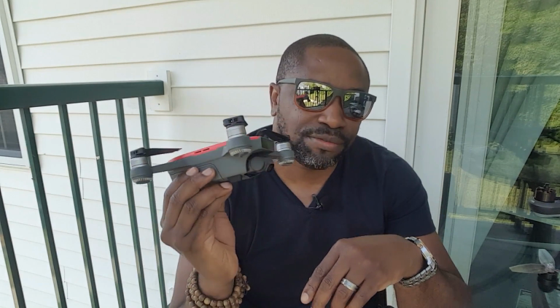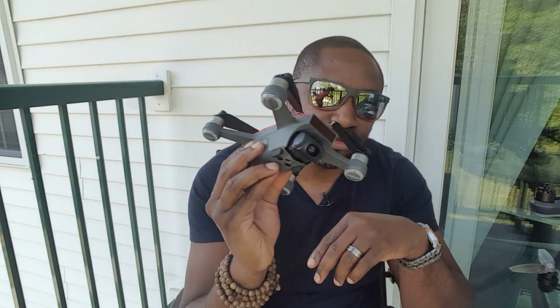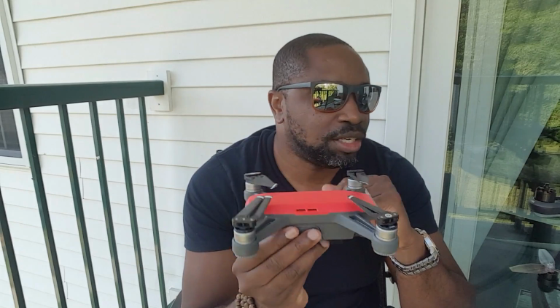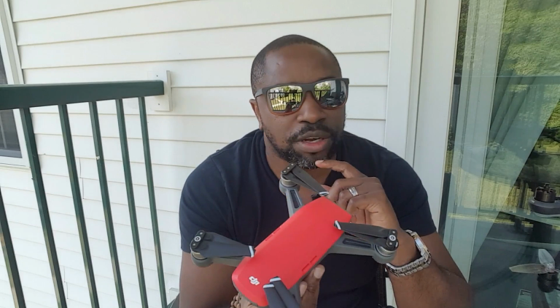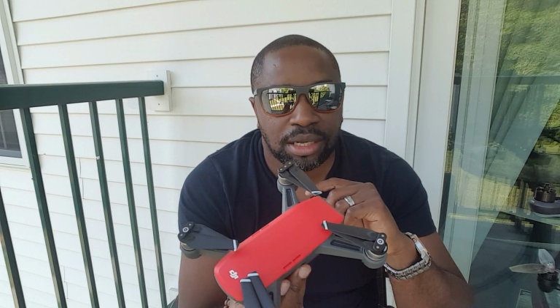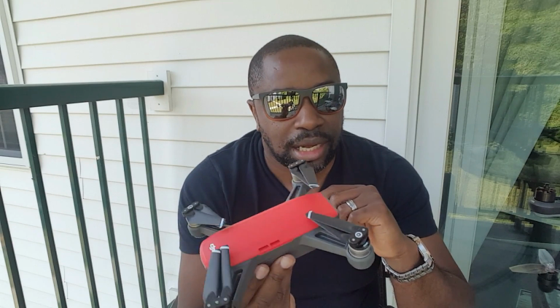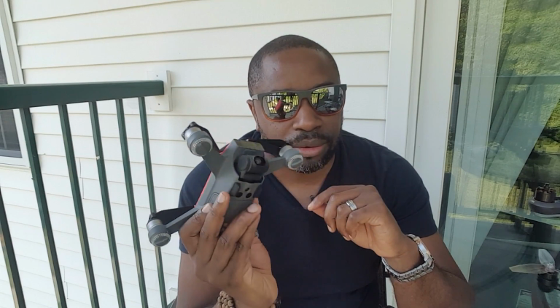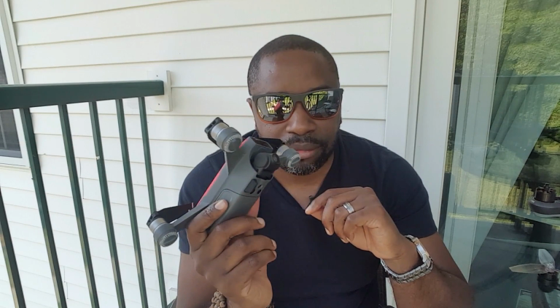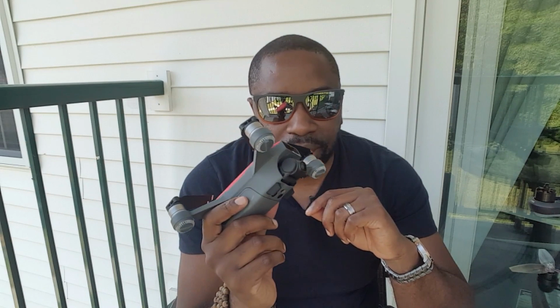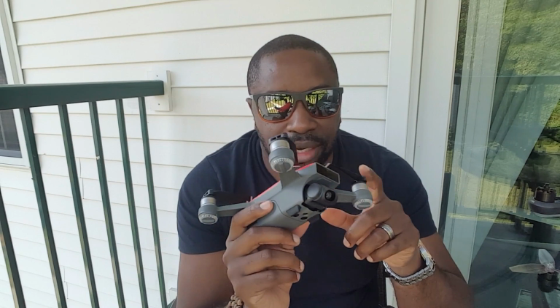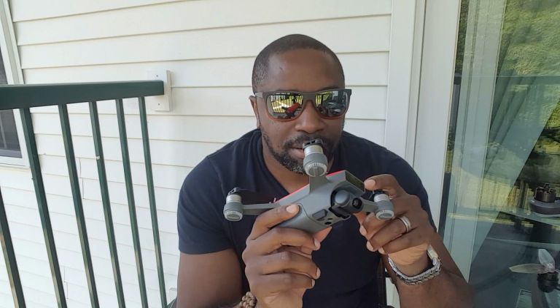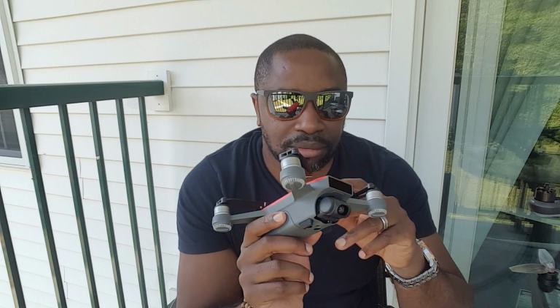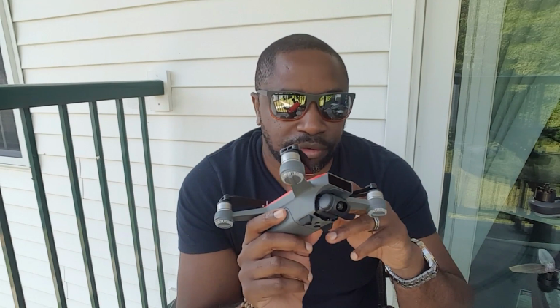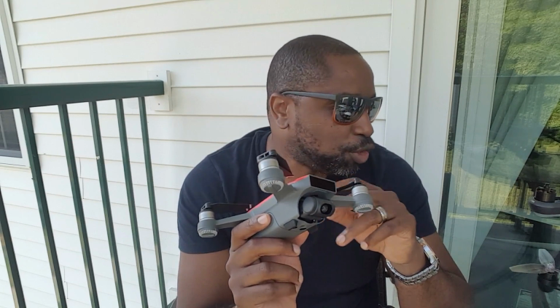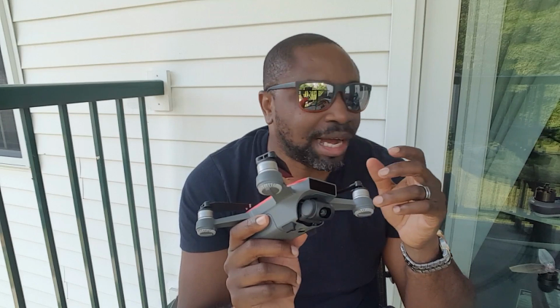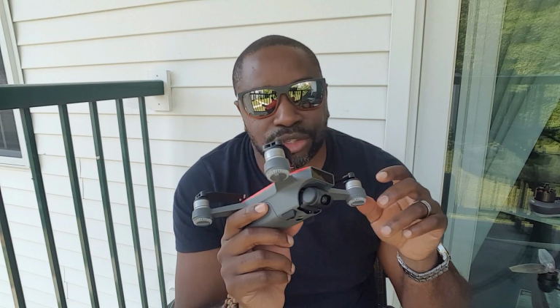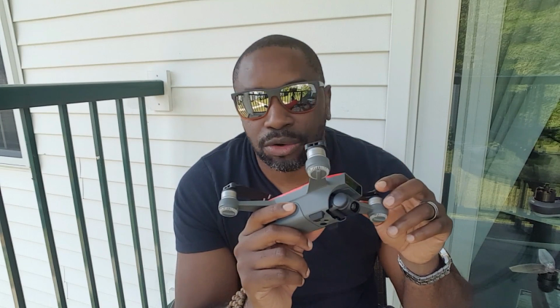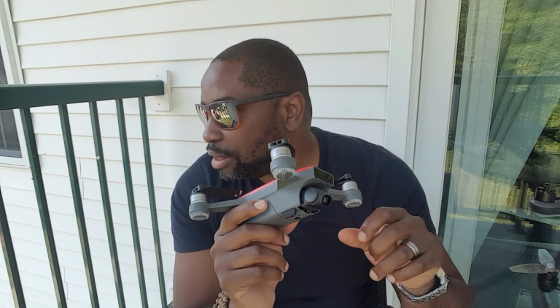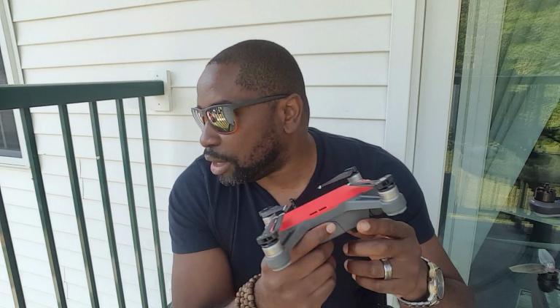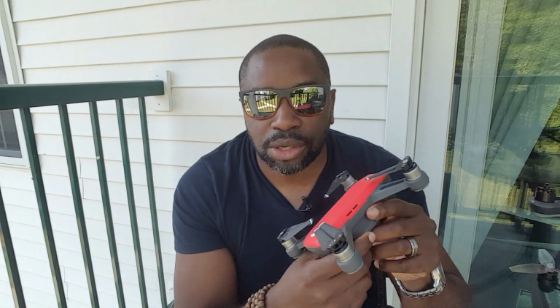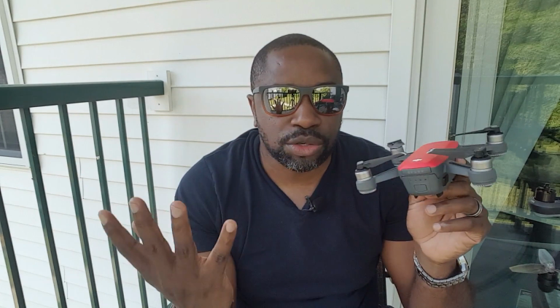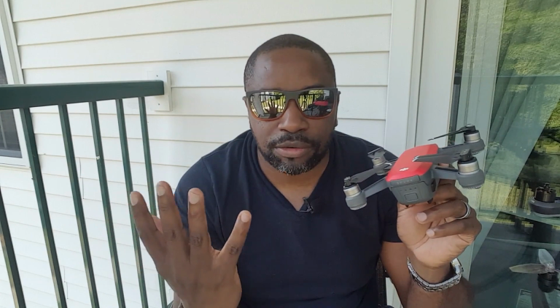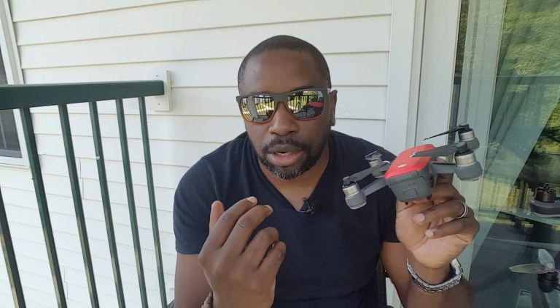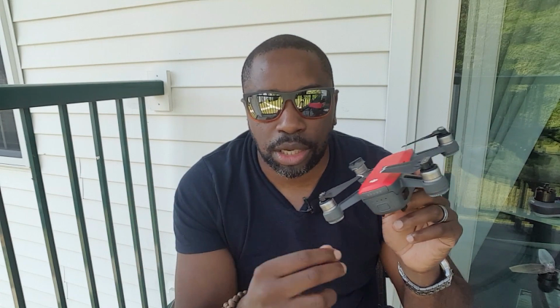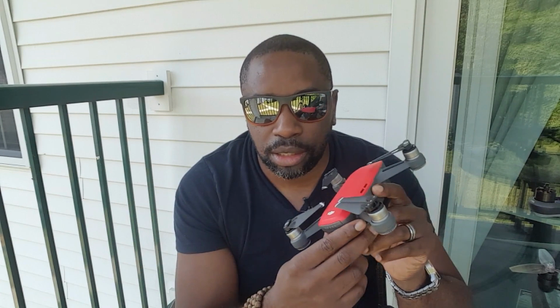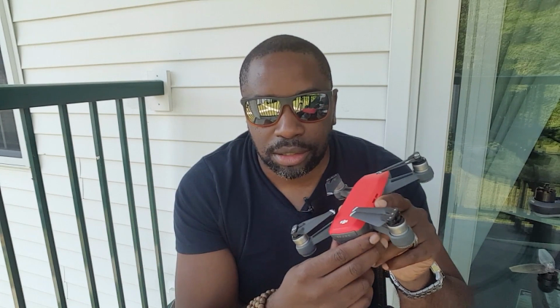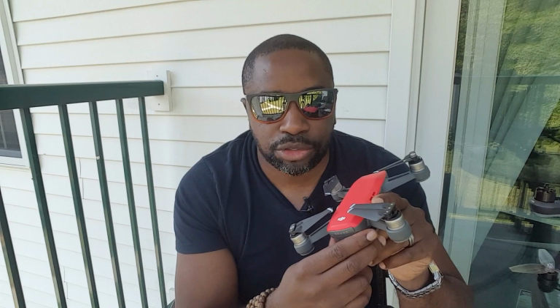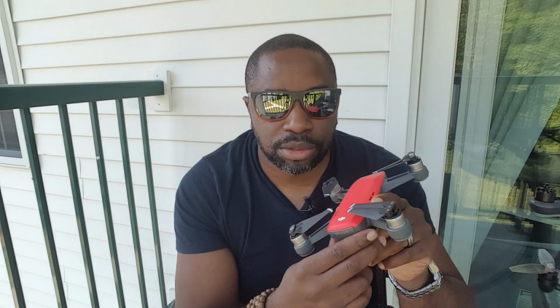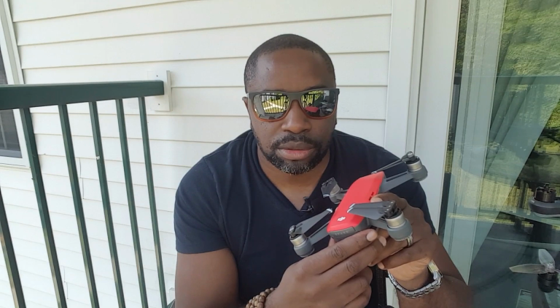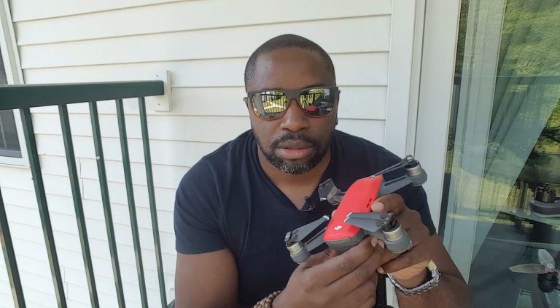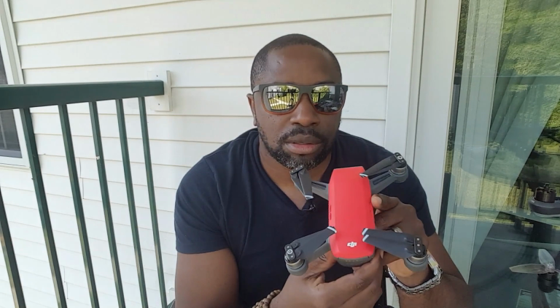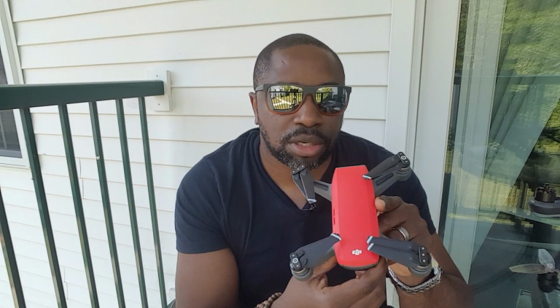I think it's my favorite. I know I have the Solo, but the problem with the Solo is when you travel, it's hard to carry a big drone. So it's hard to carry it like this baby right here.